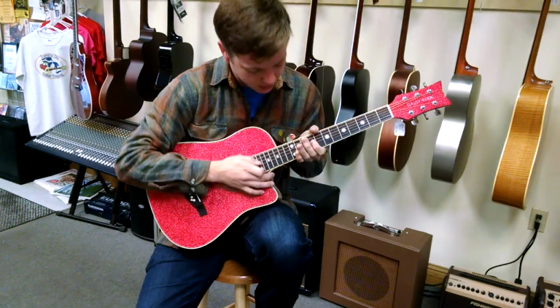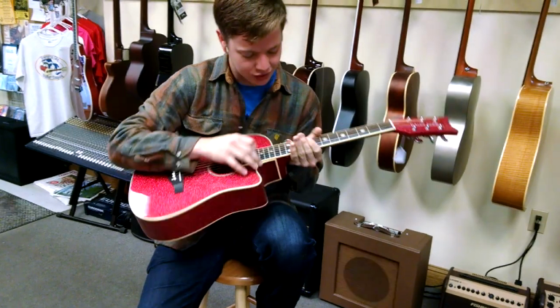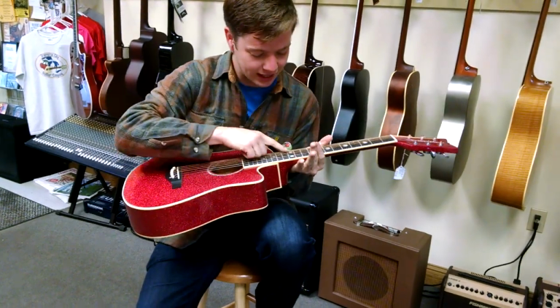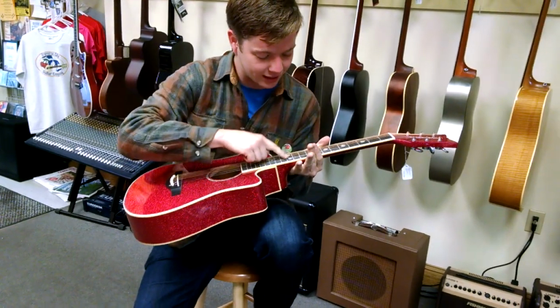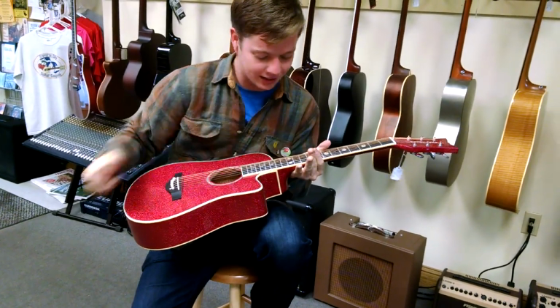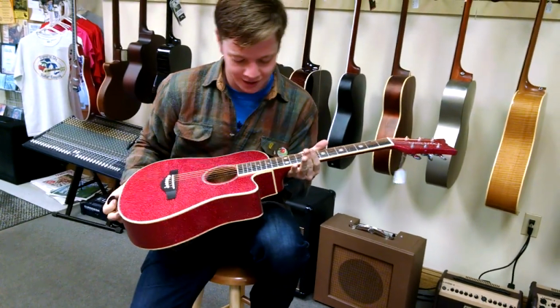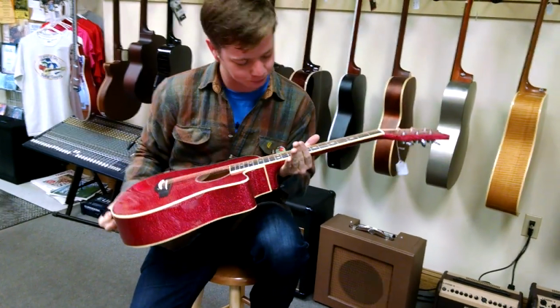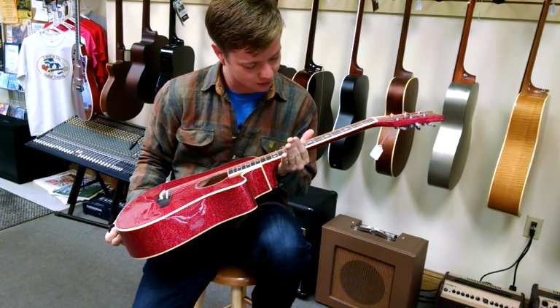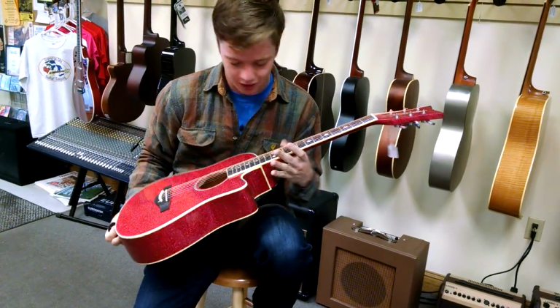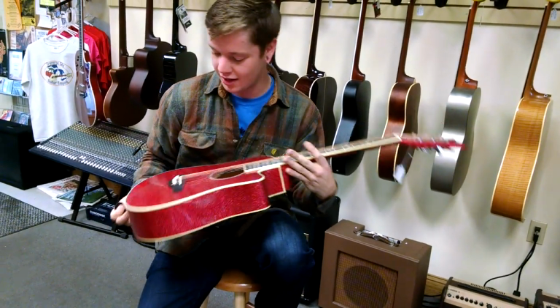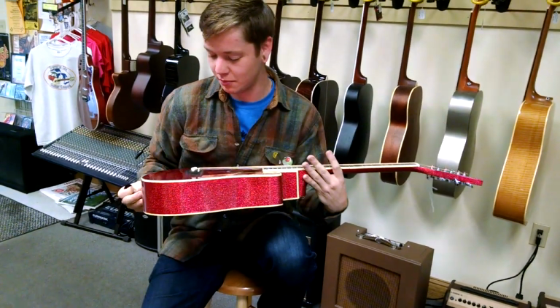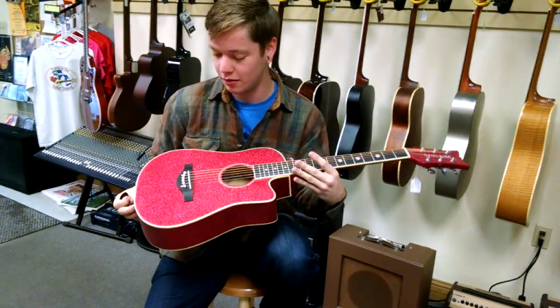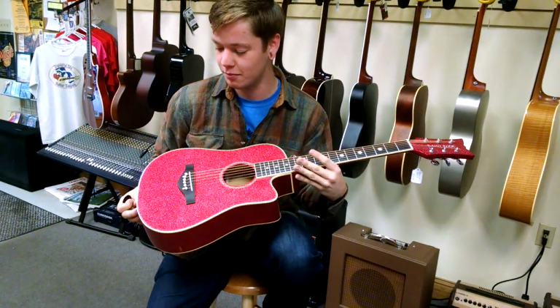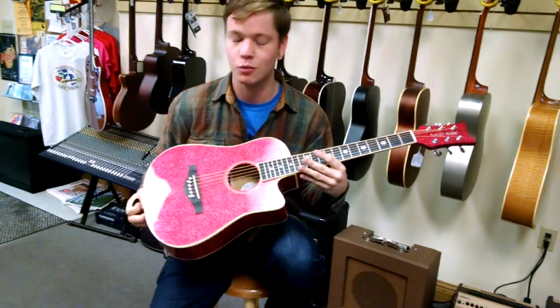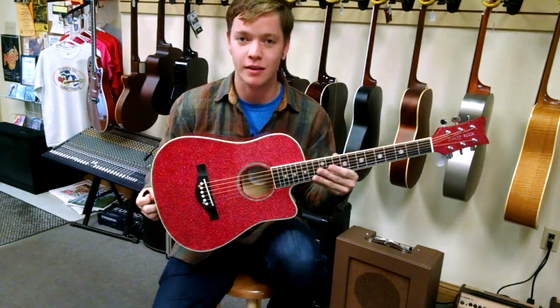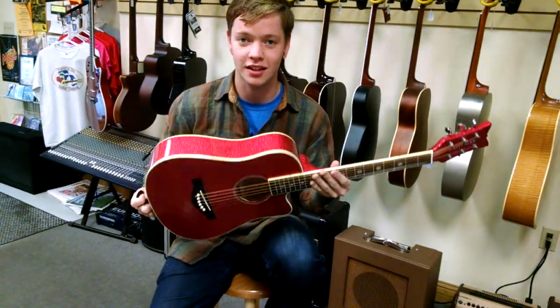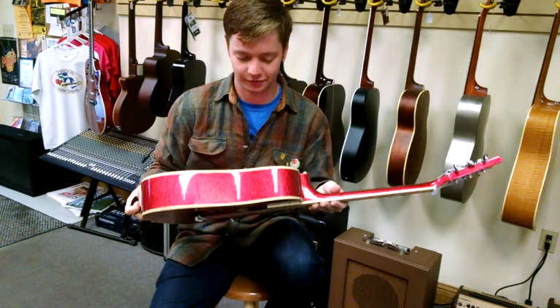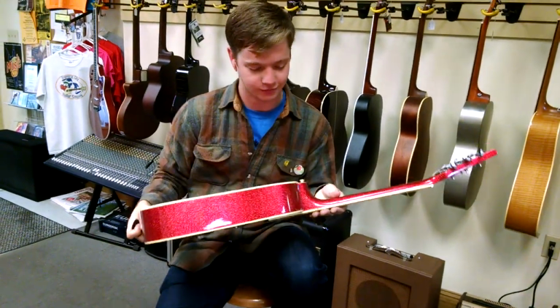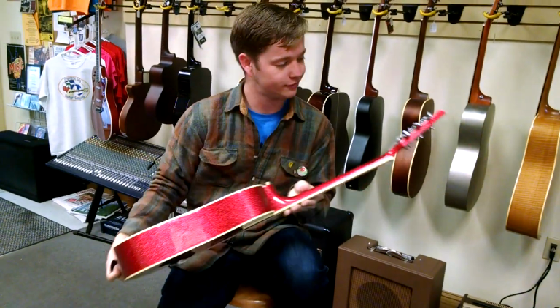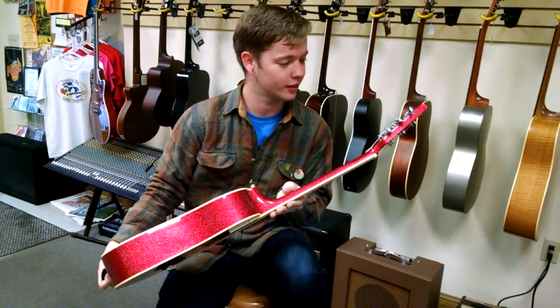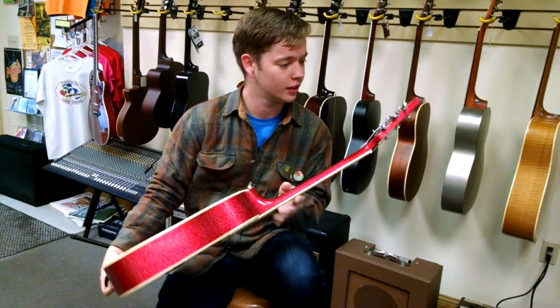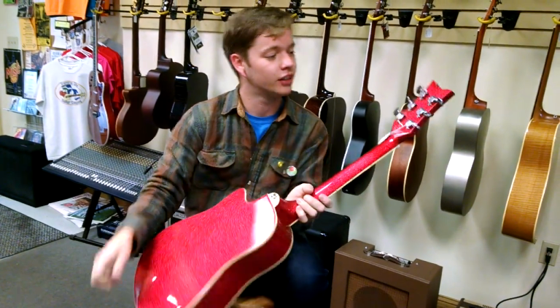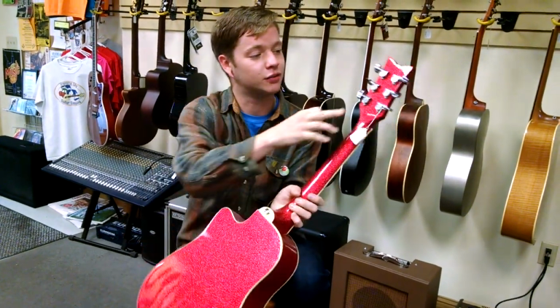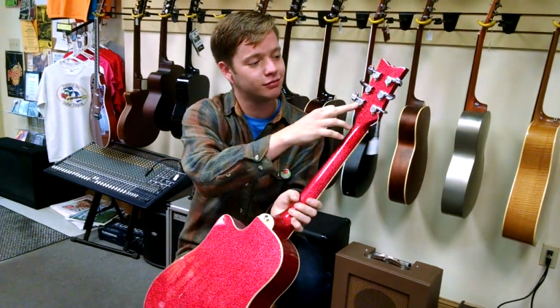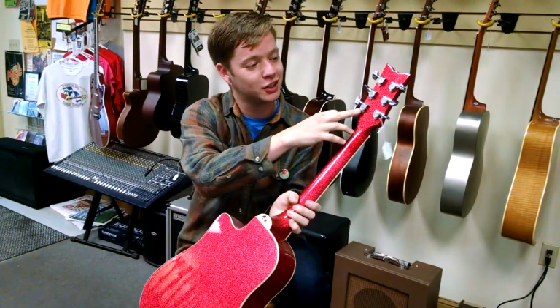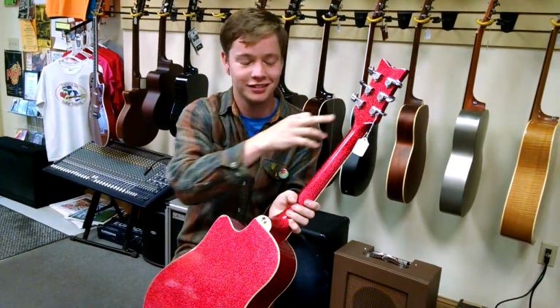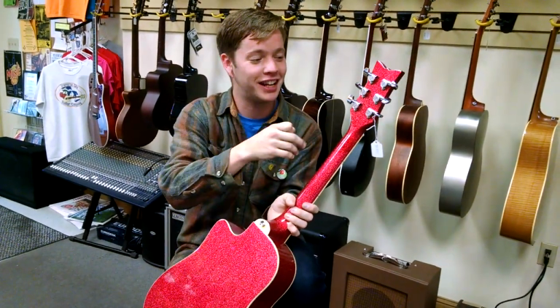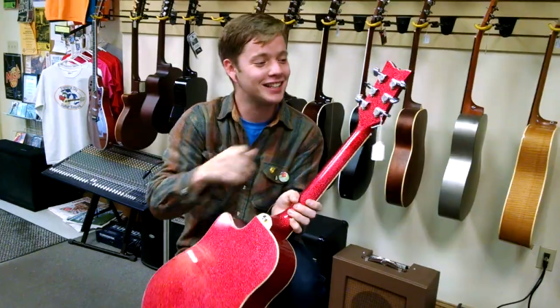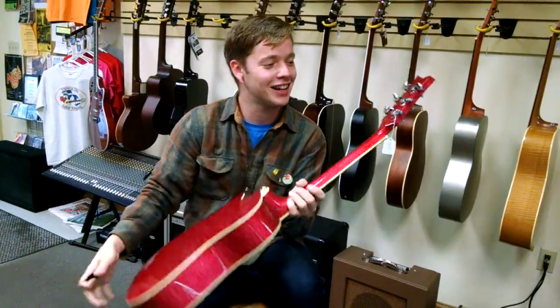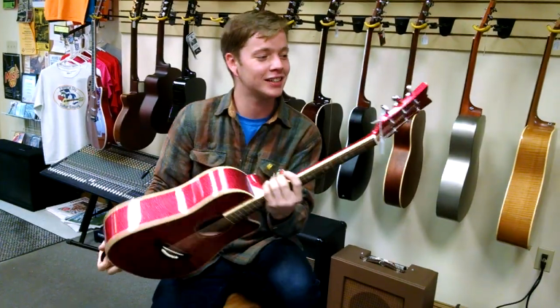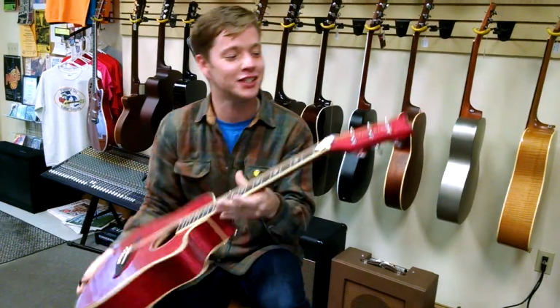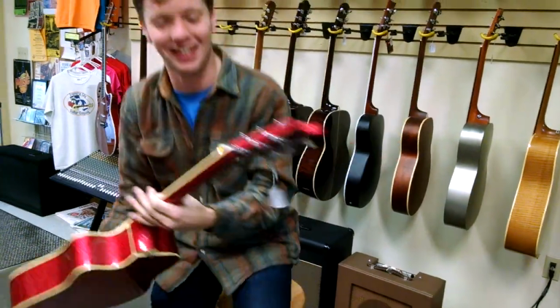Got your Daisy inlays here, this is a real working man's guitar. You got your good keys there, you got great tuners and everything.